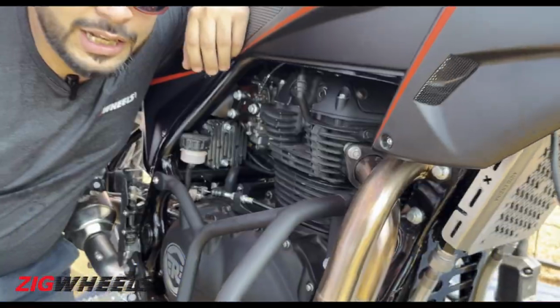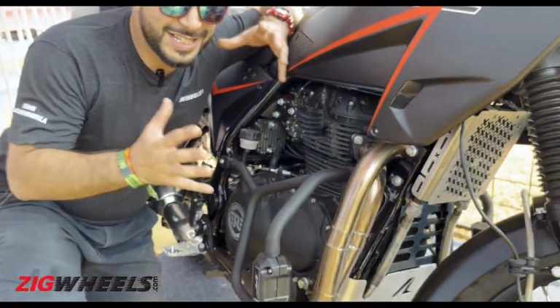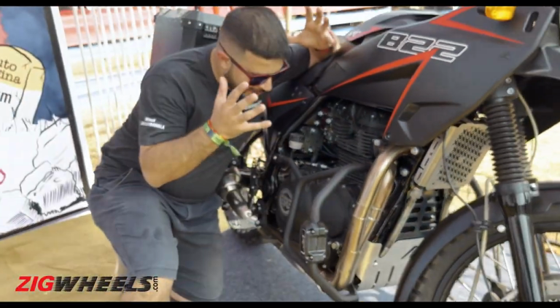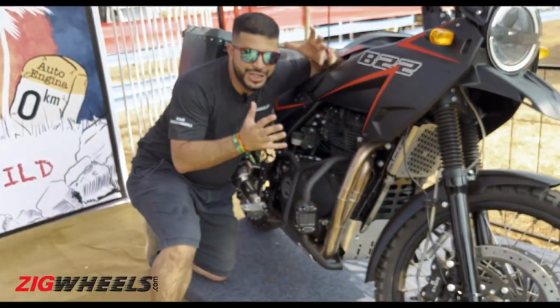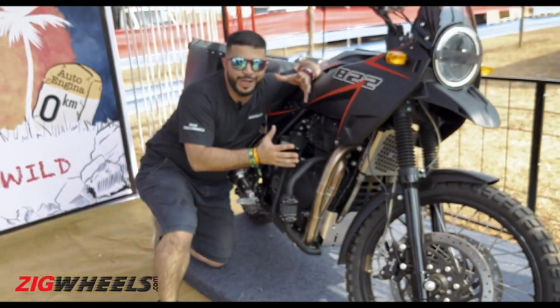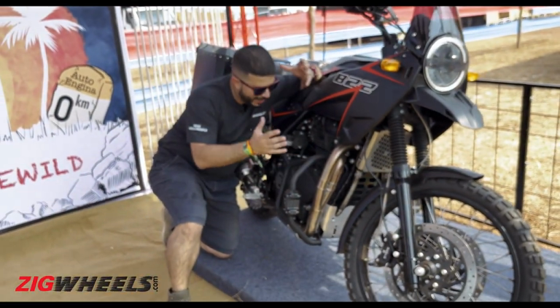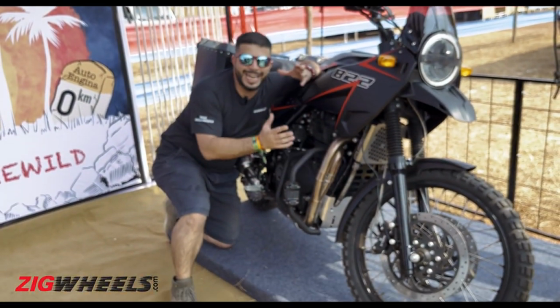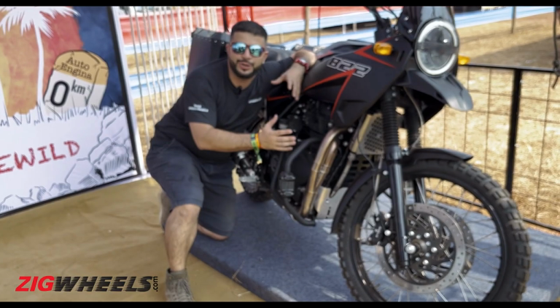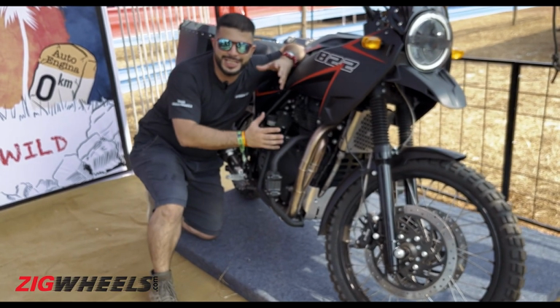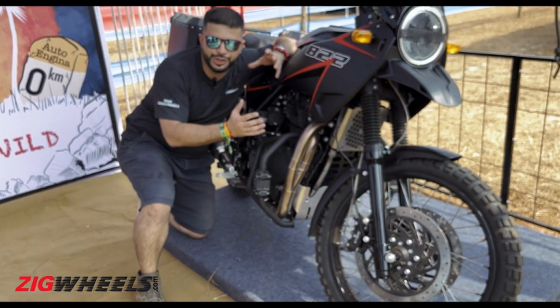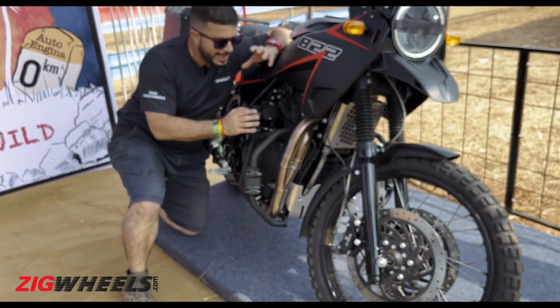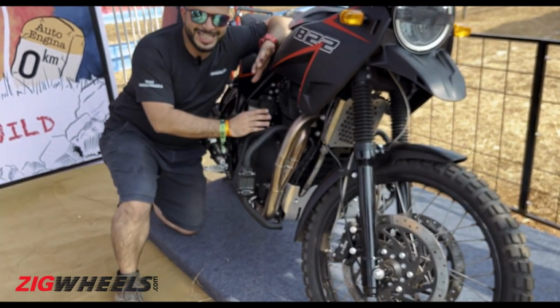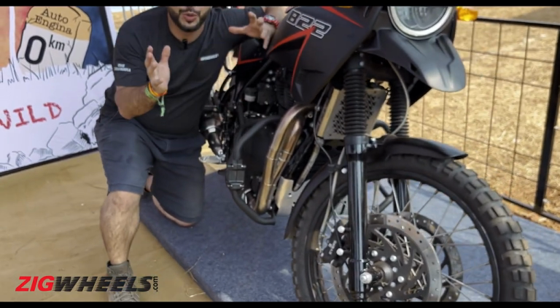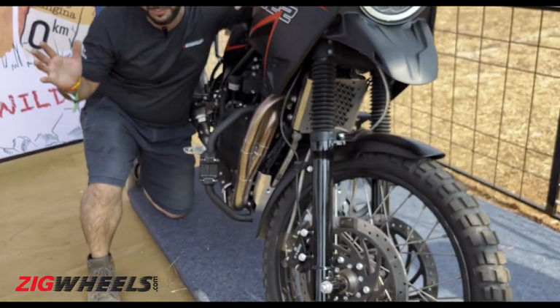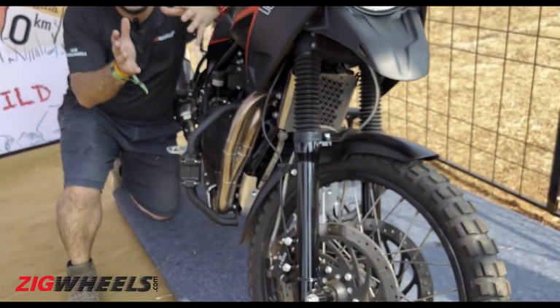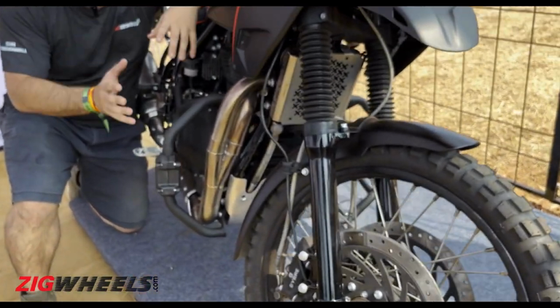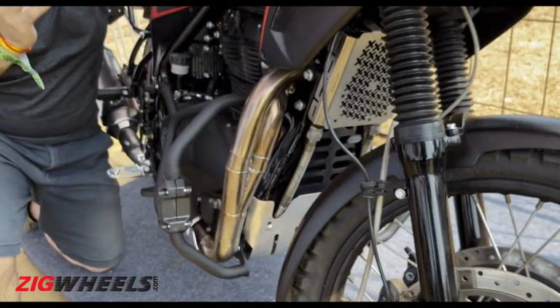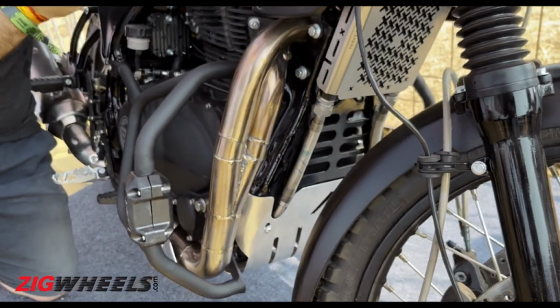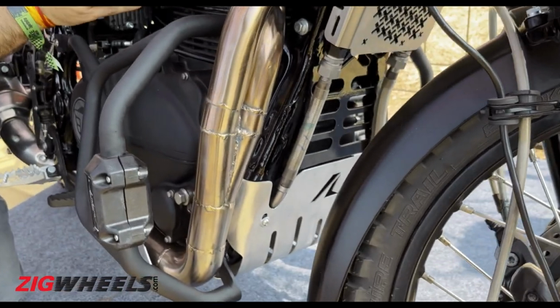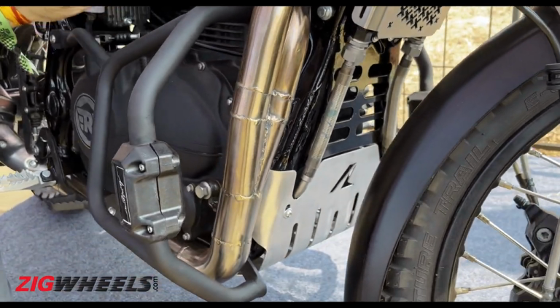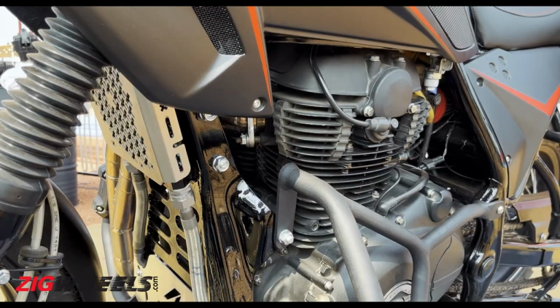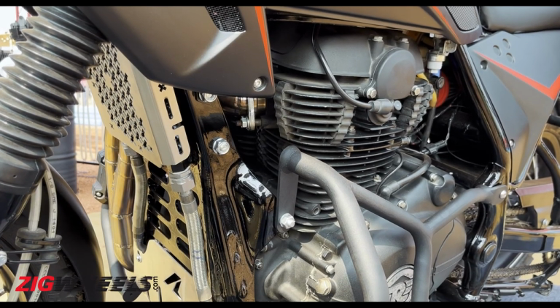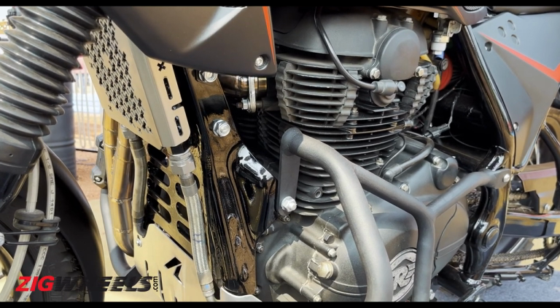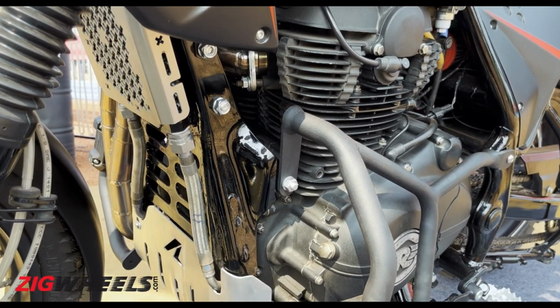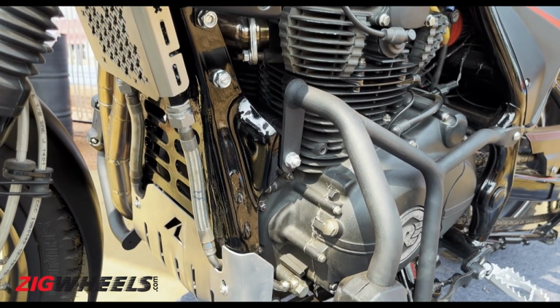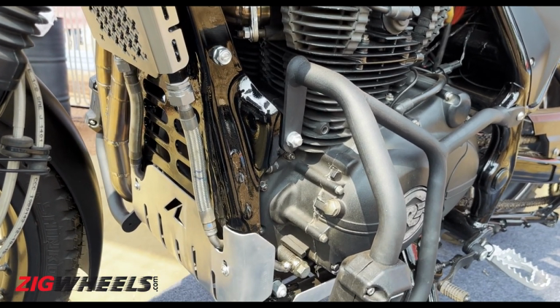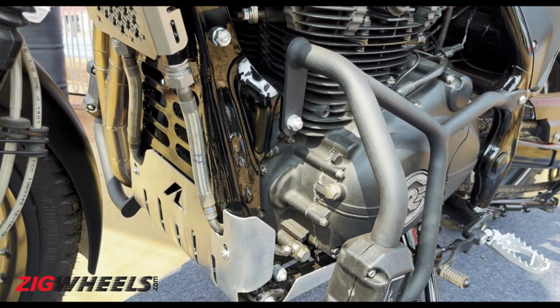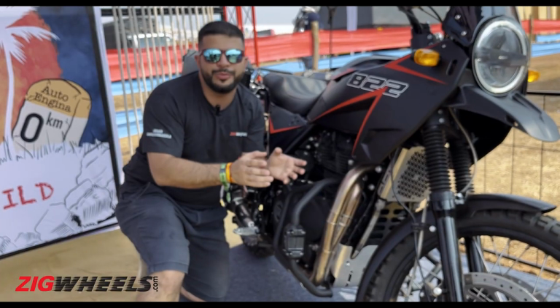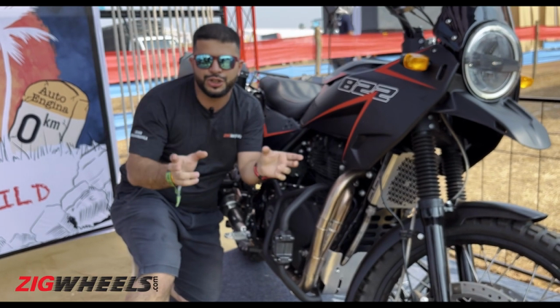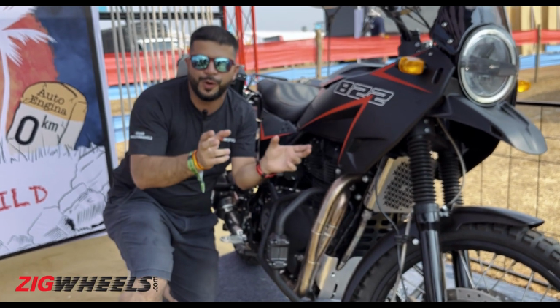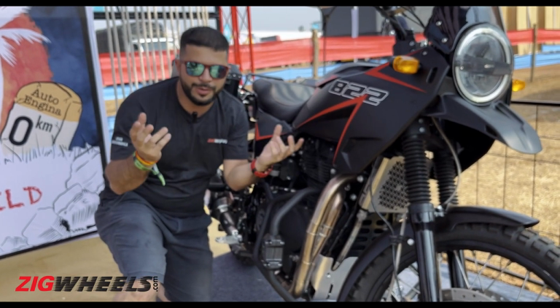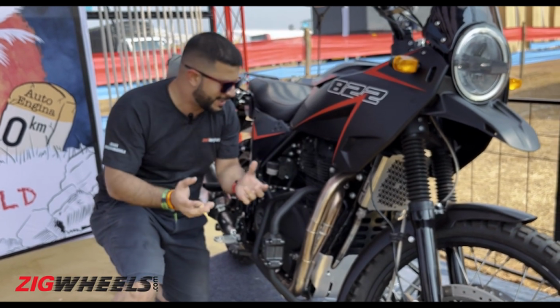Let's start with the biggest talking point about this bike — its 822cc motor. Now, this isn't two Himalayan motors just clubbed together. It's actually one motor which is cut in half, and a spacer was added in the middle to accommodate the two 411 pistons.